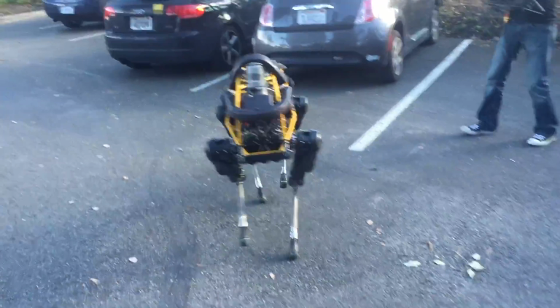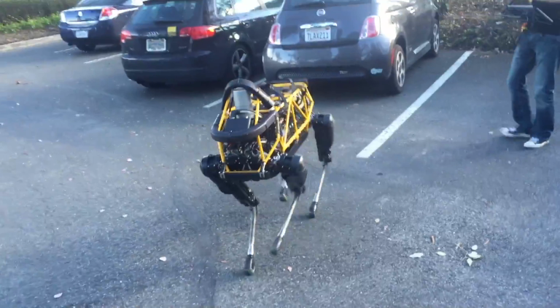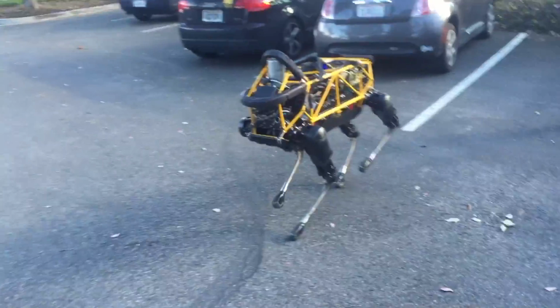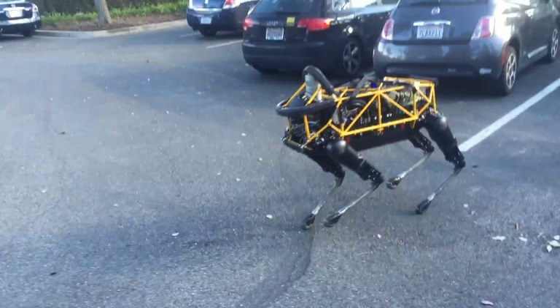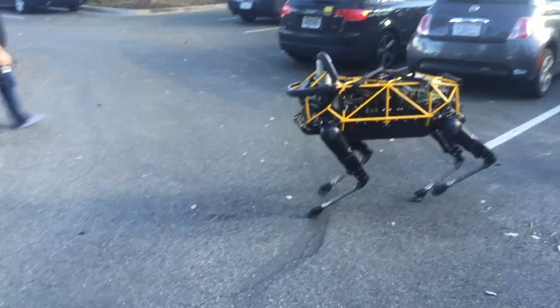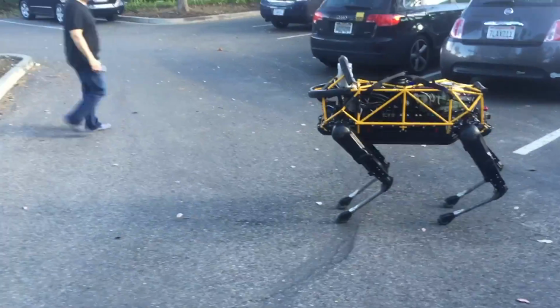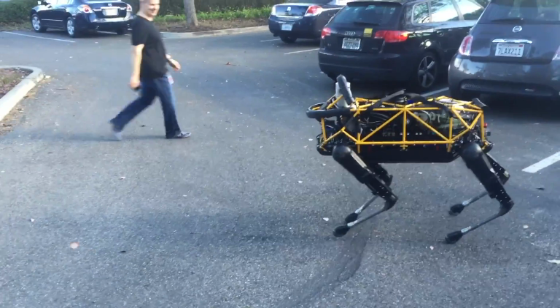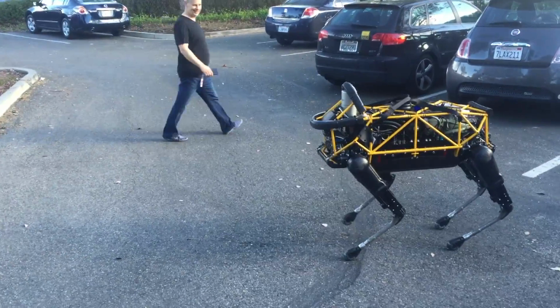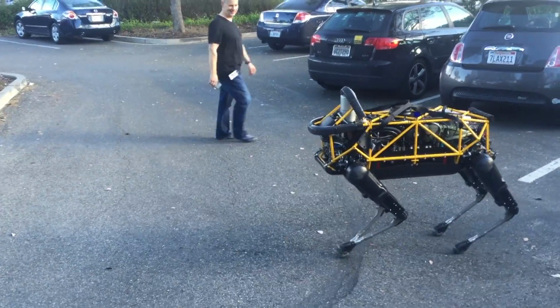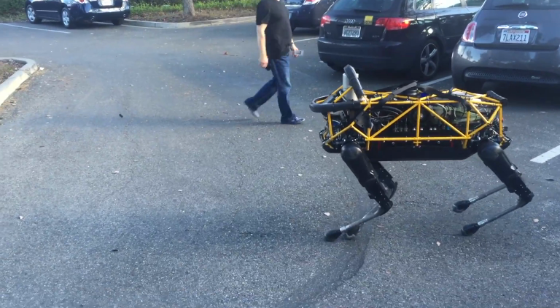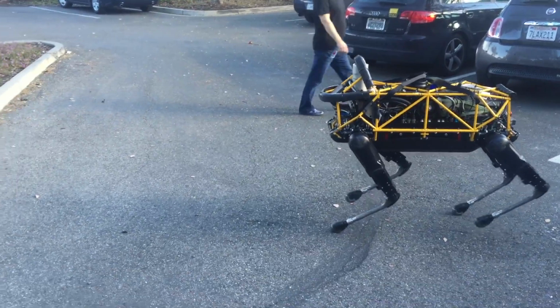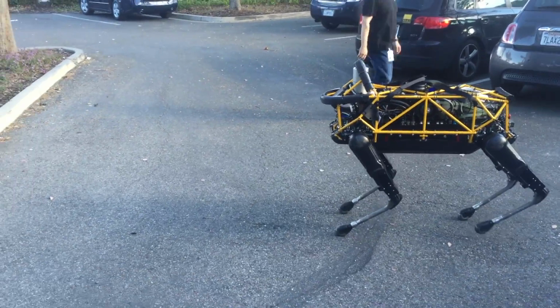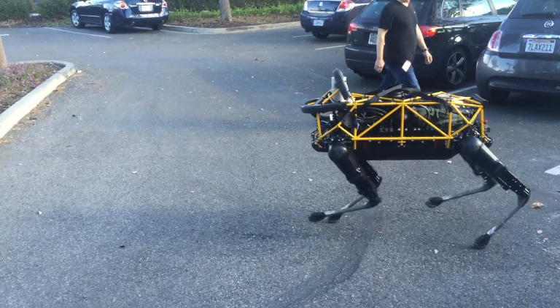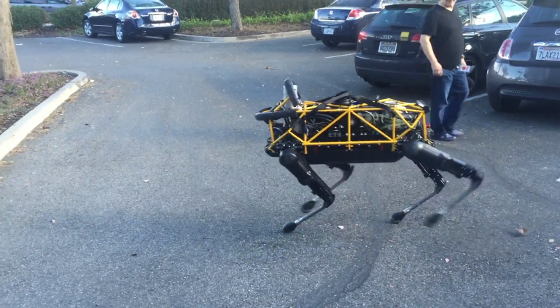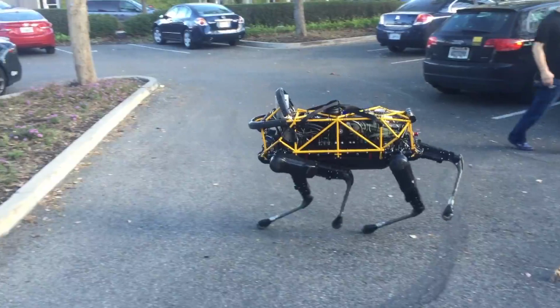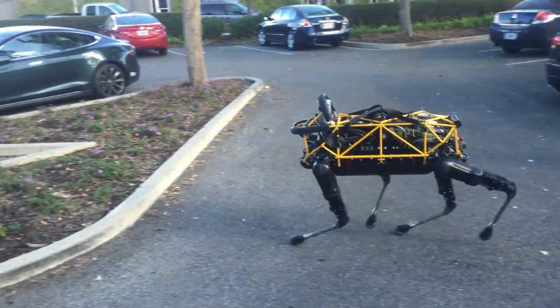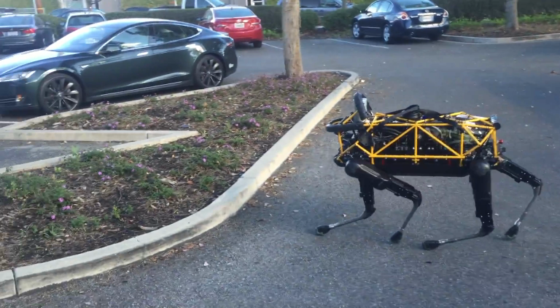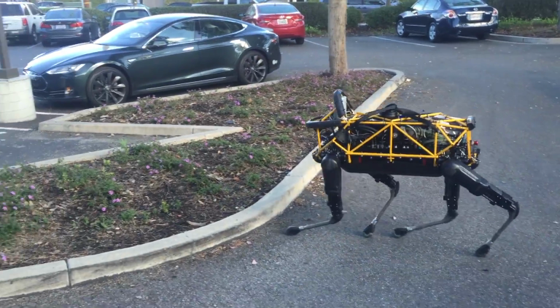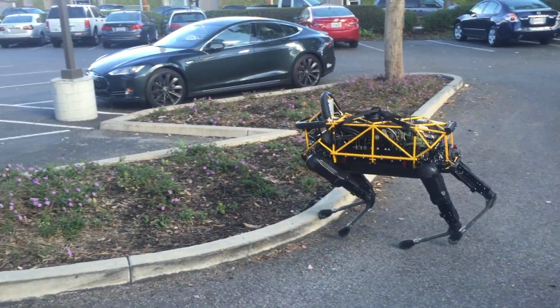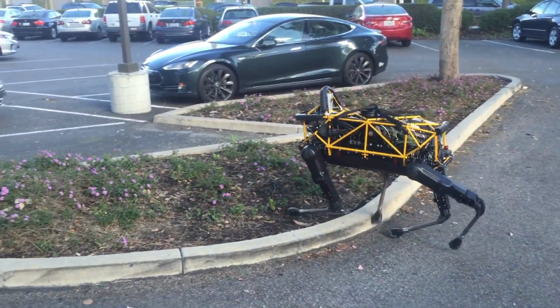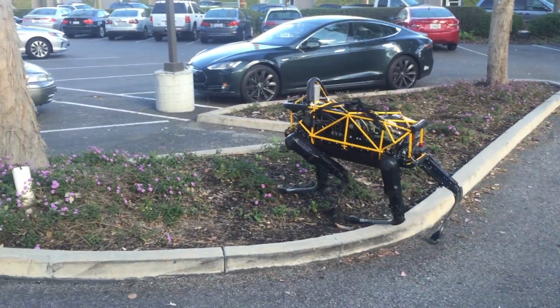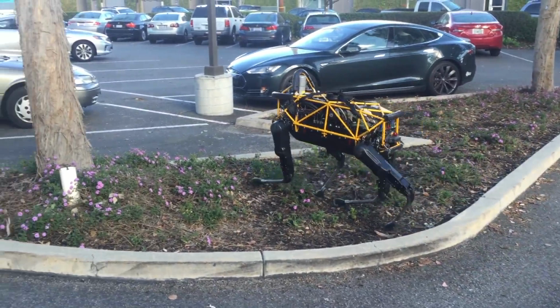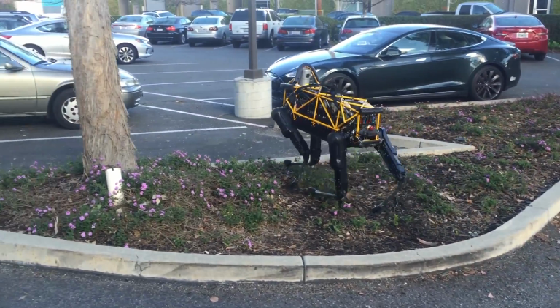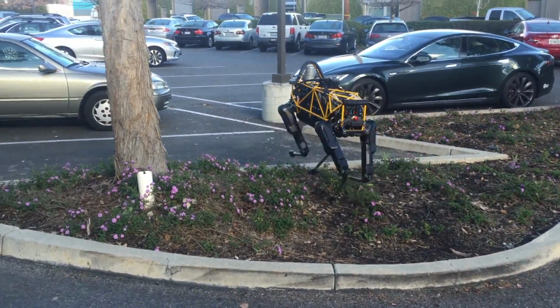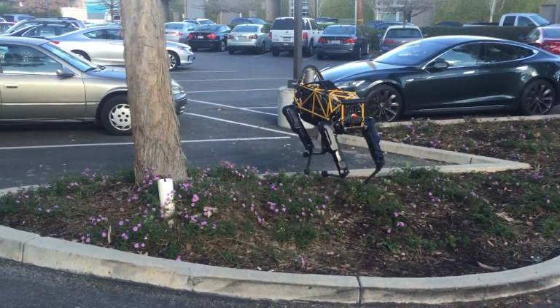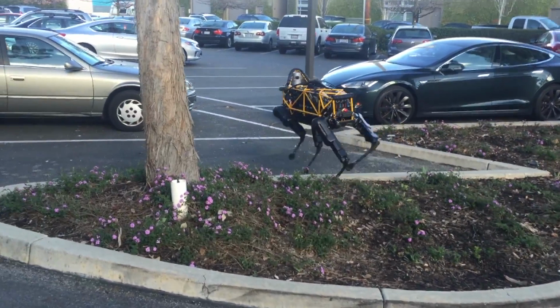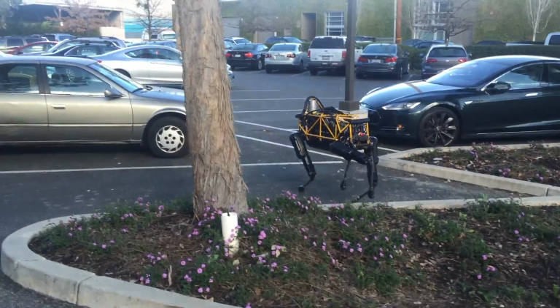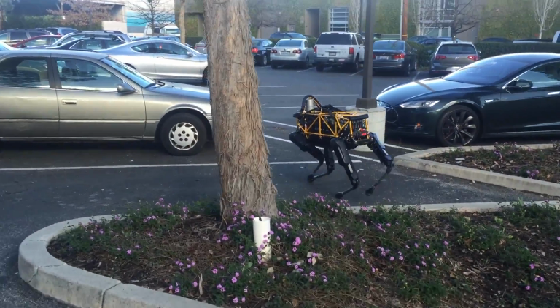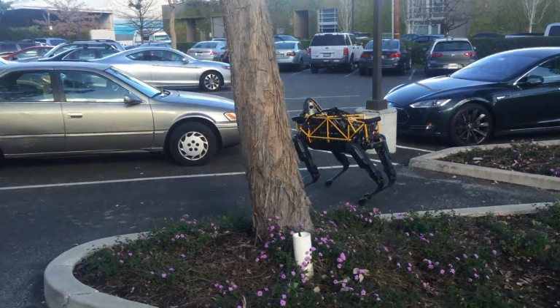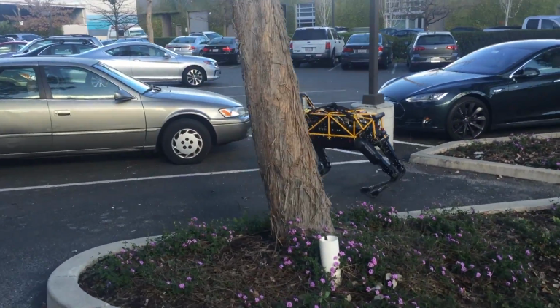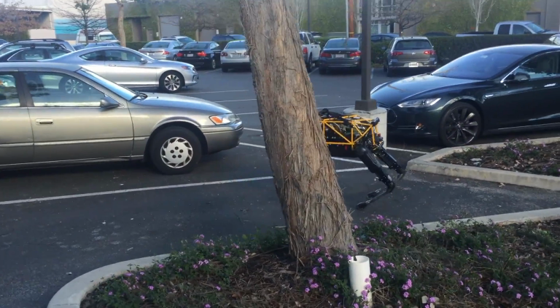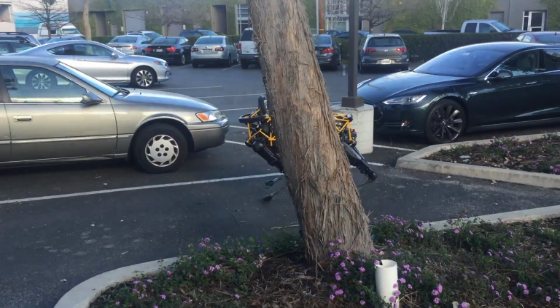I feel like he's got his eyes on me, man. So it should — you know, if you have the camera on me...